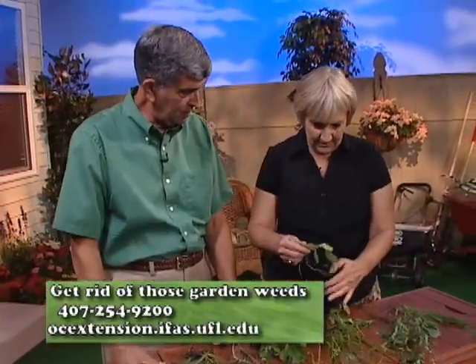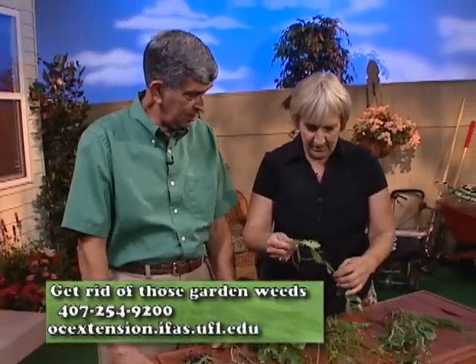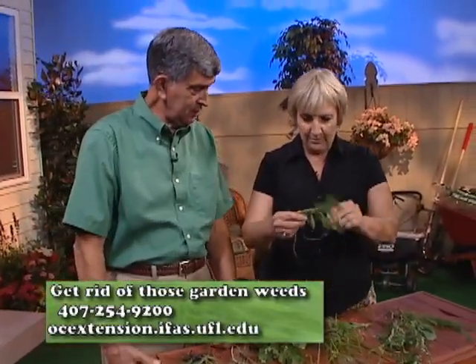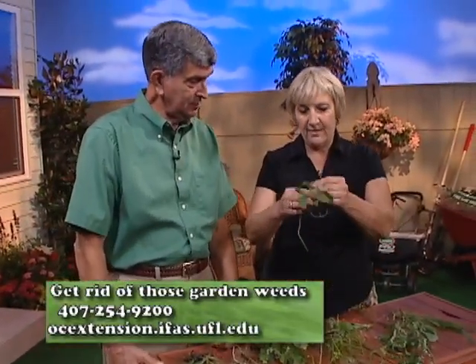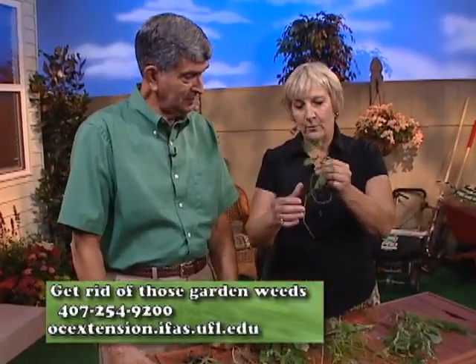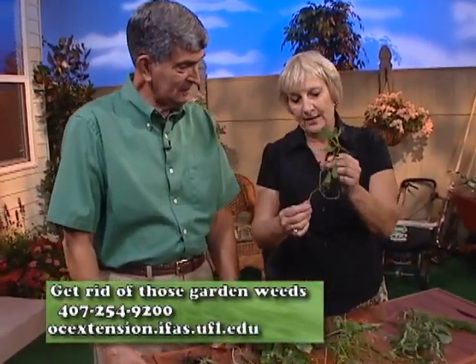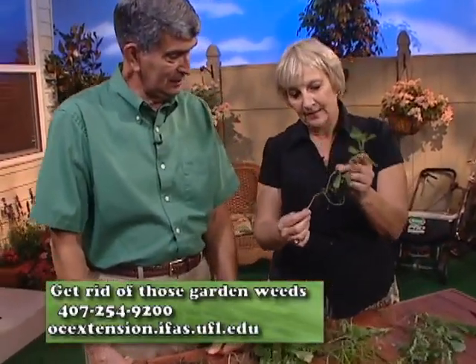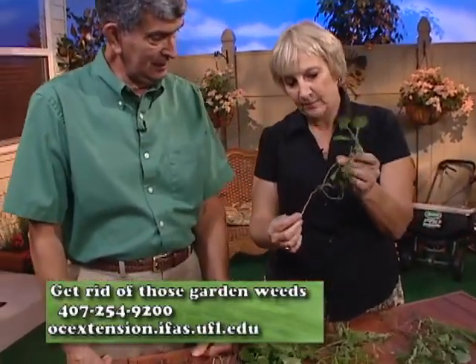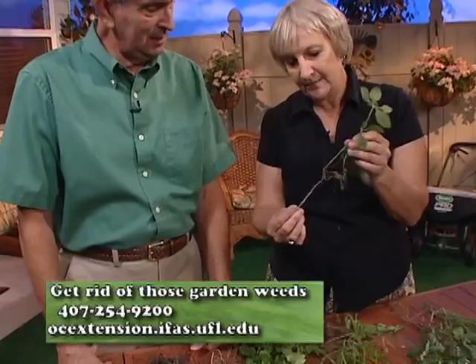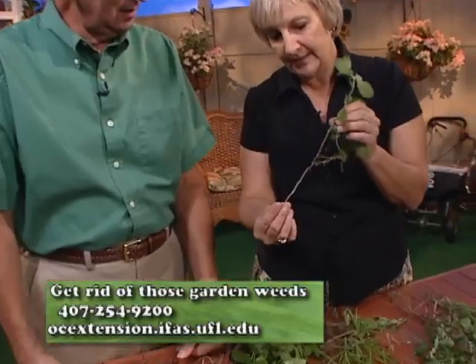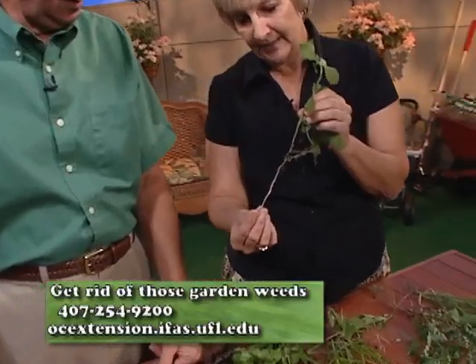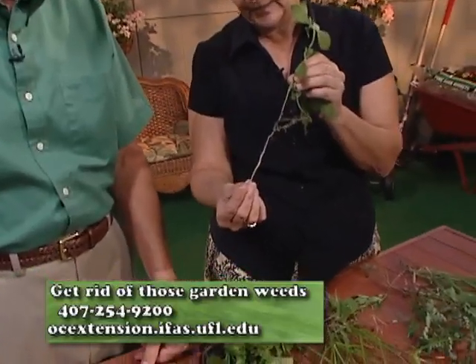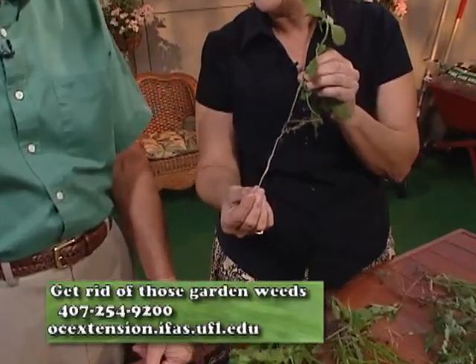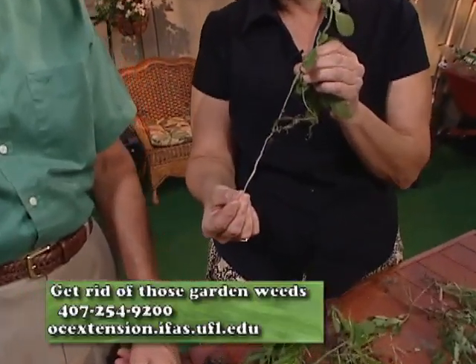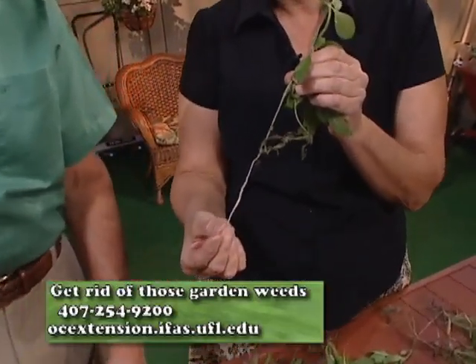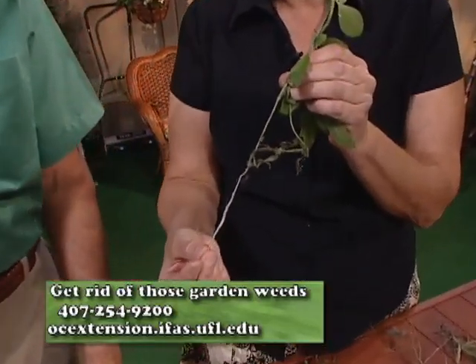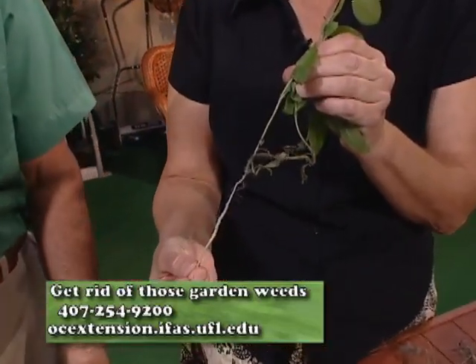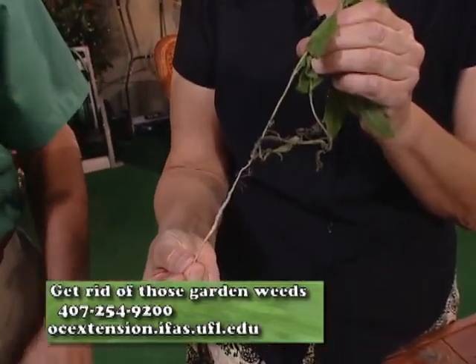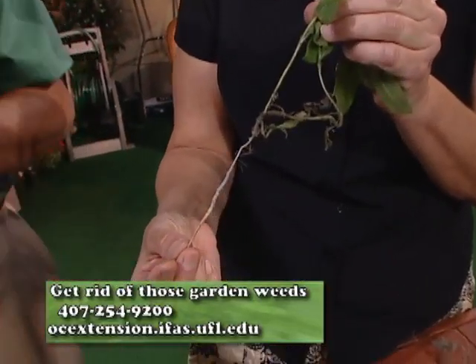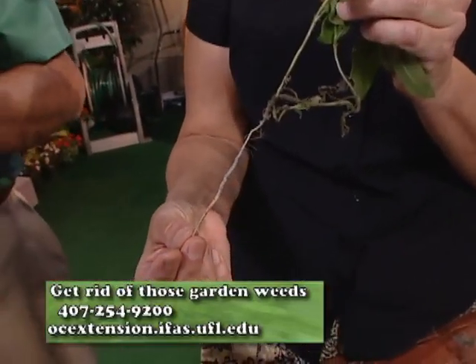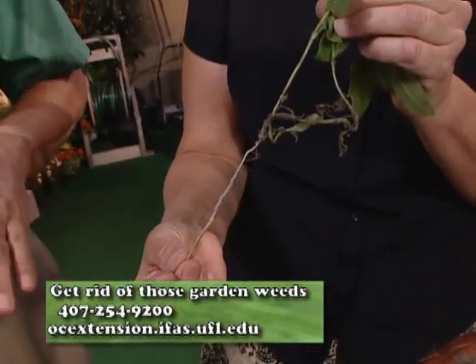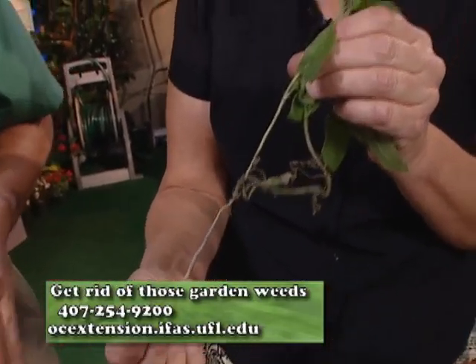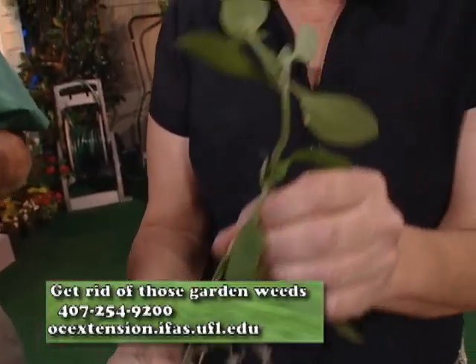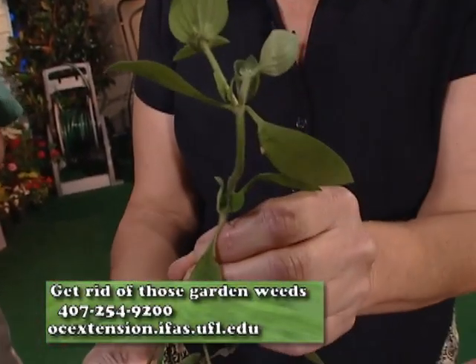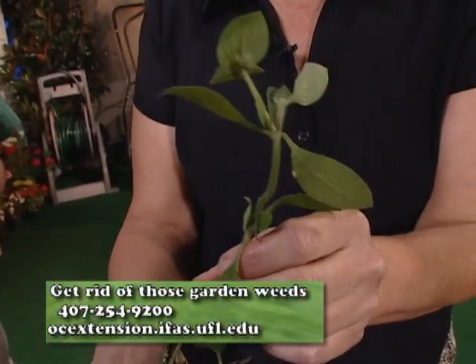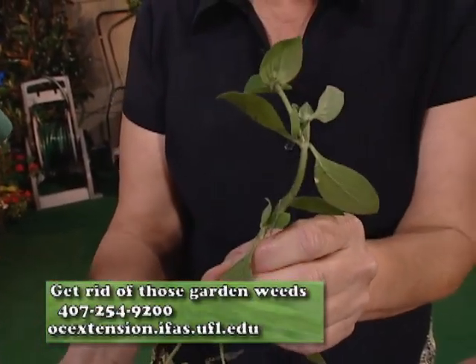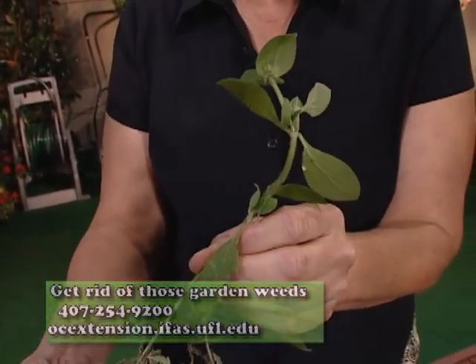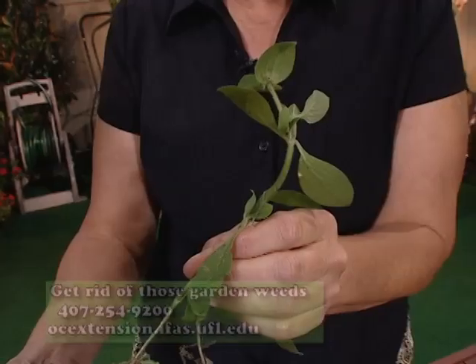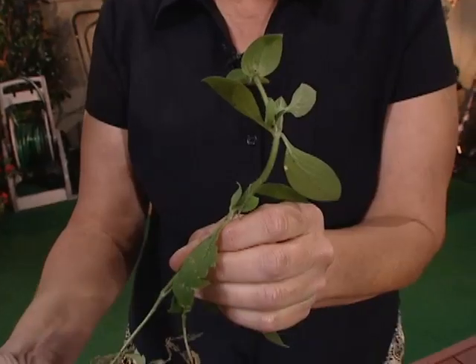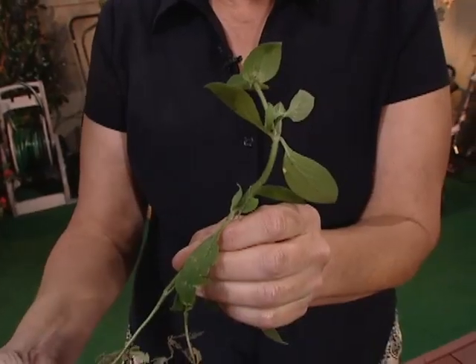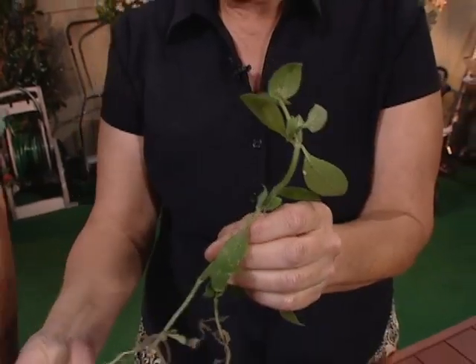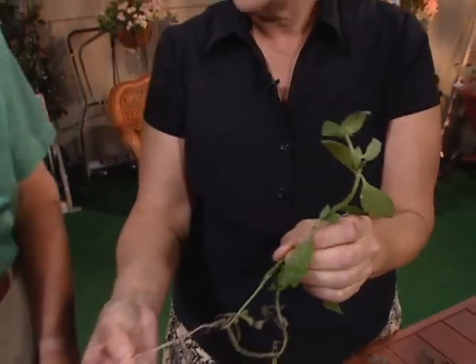Some of them have a great big thick root, like this parsley weed, but I can pull this out pretty good. Even though it expands over the area, it's just one fairly big weed — it's okay.